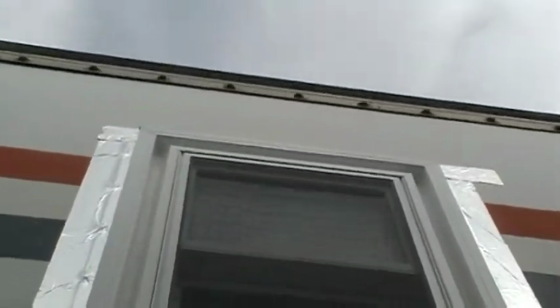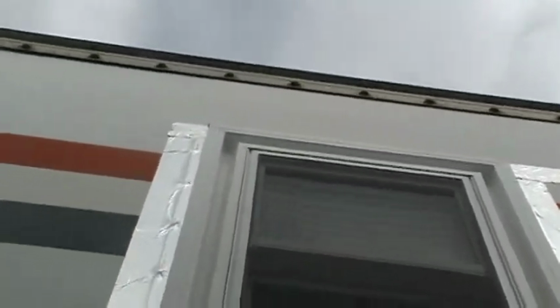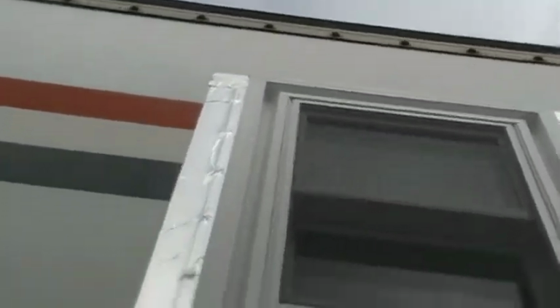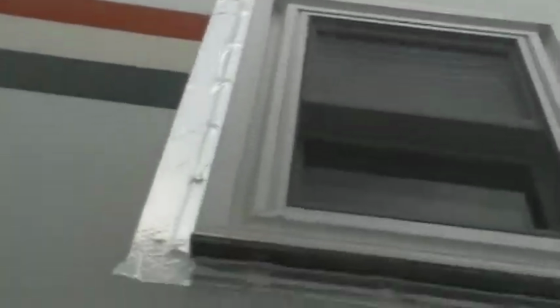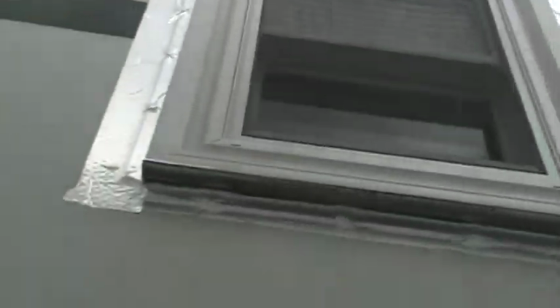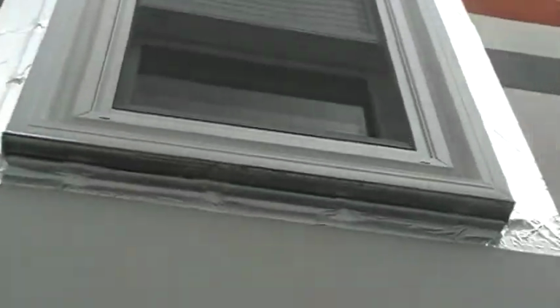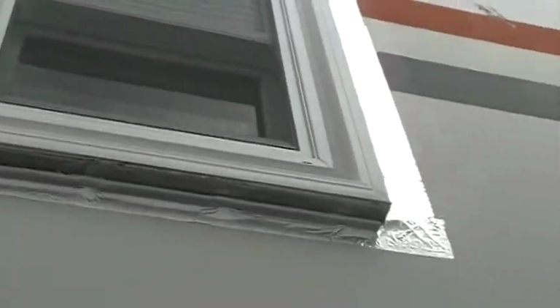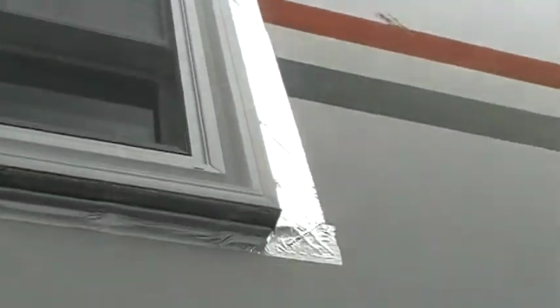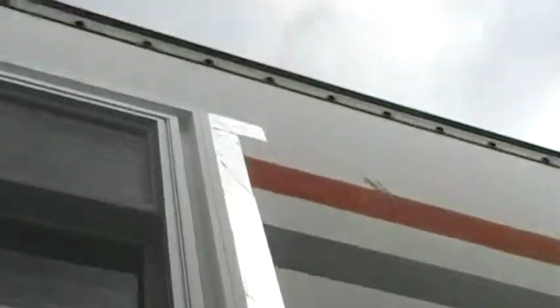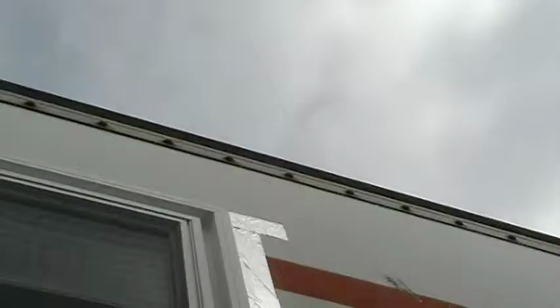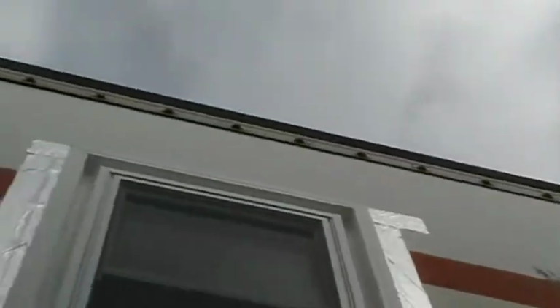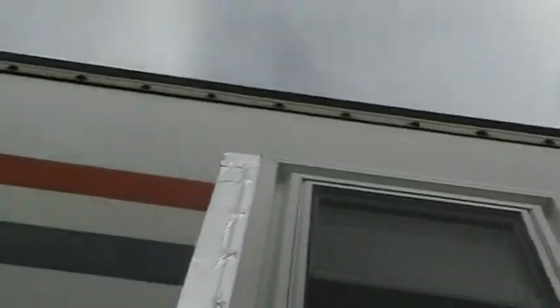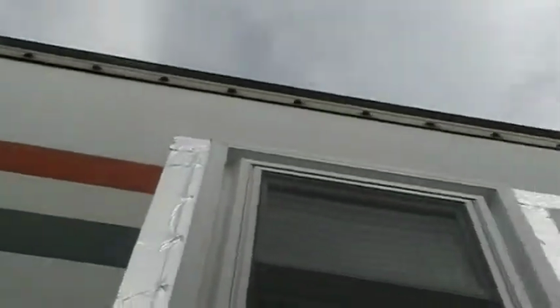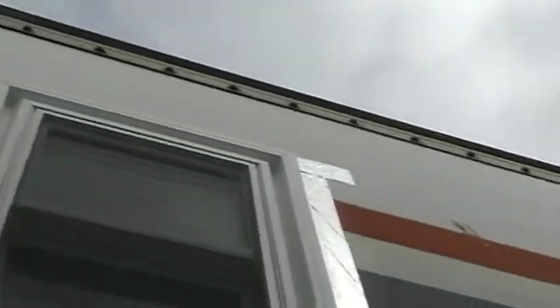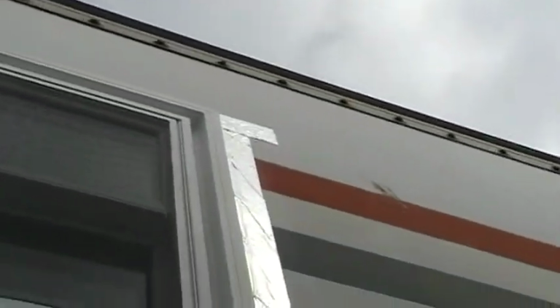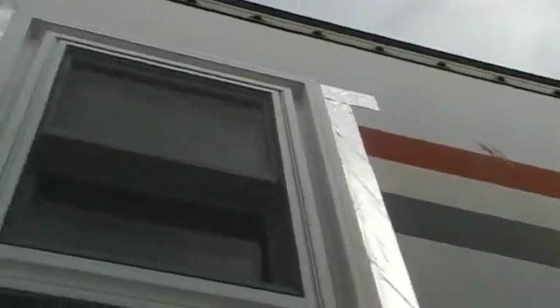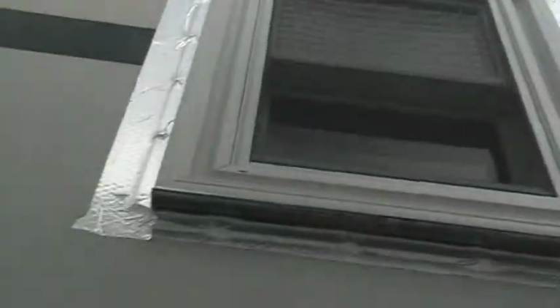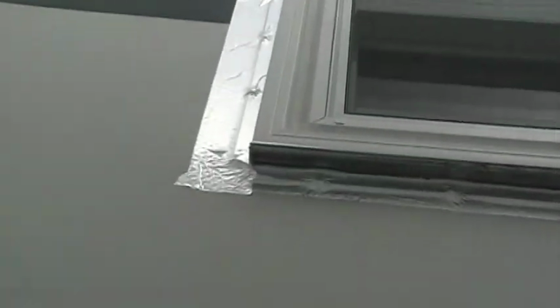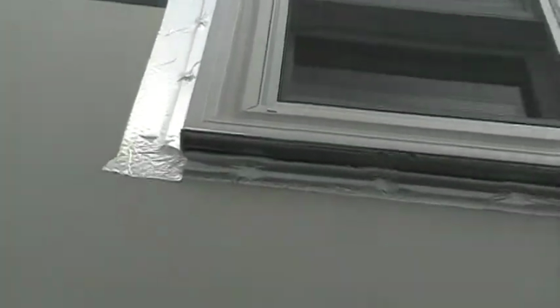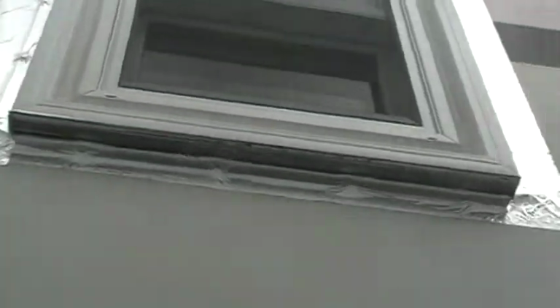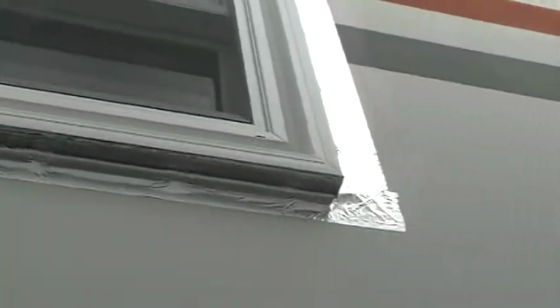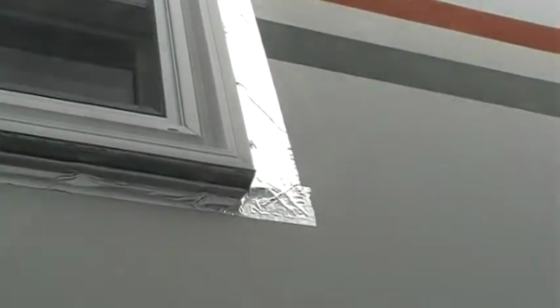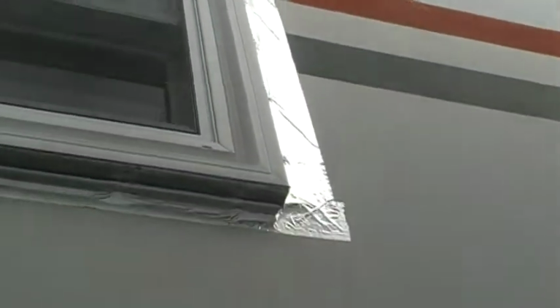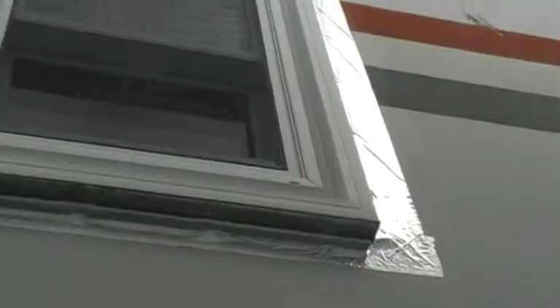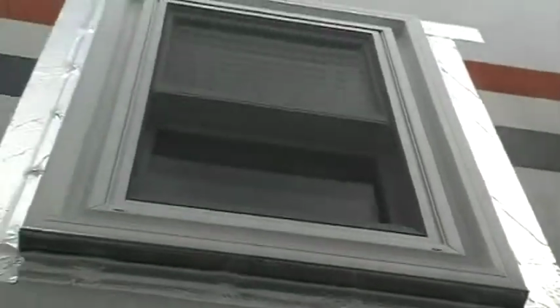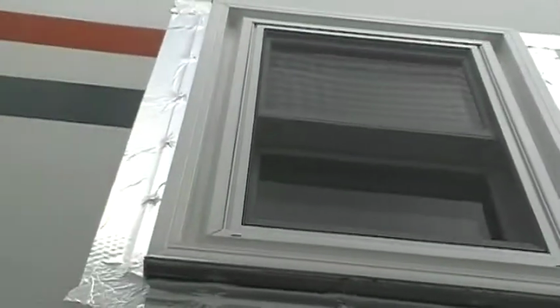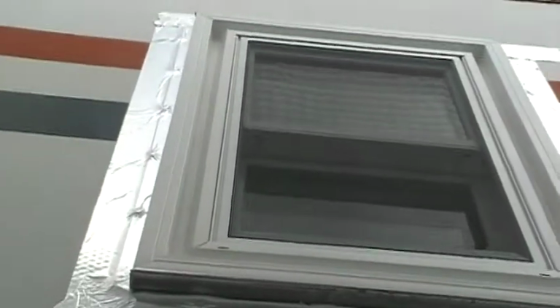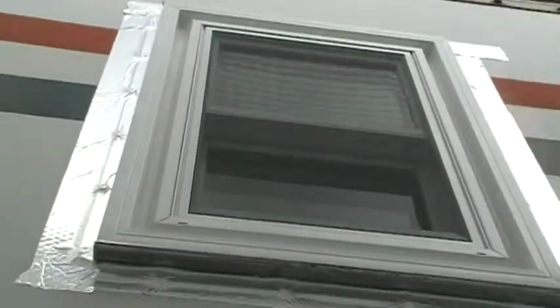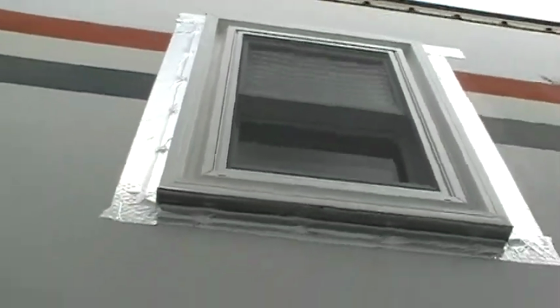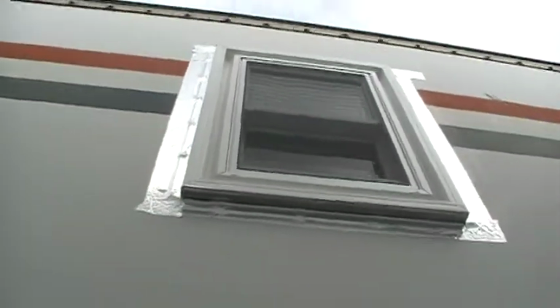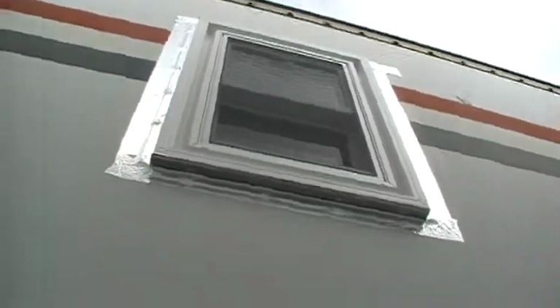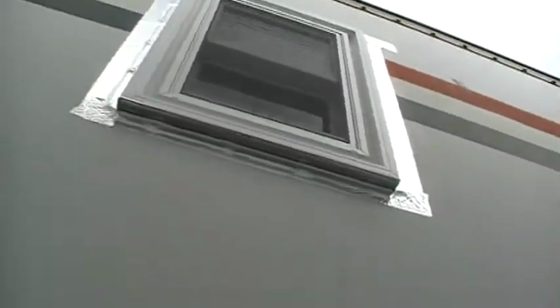Did the same thing on this side, and I will be doing a piece of flashing across the top as well to divert most of the rain. I'll take you inside now, guys.